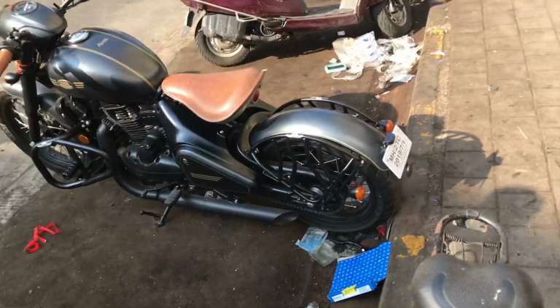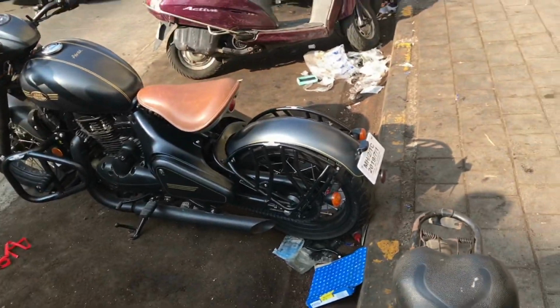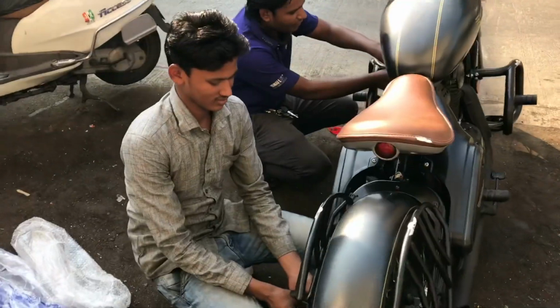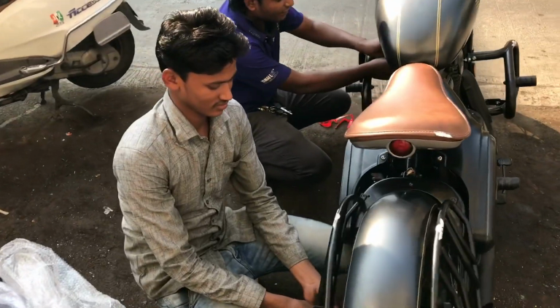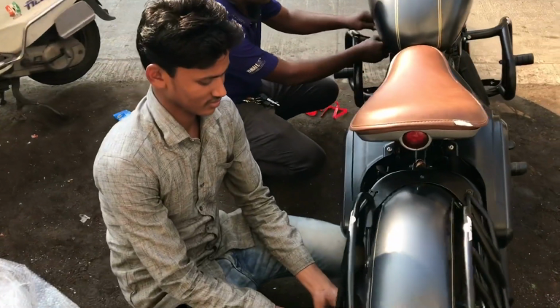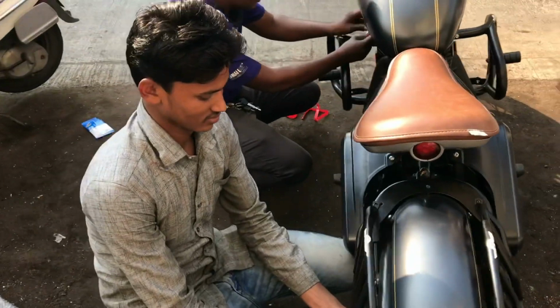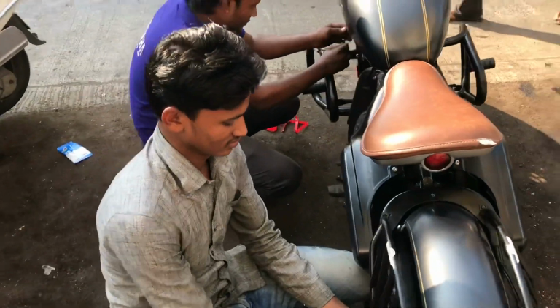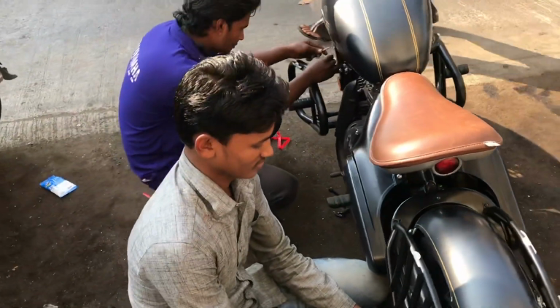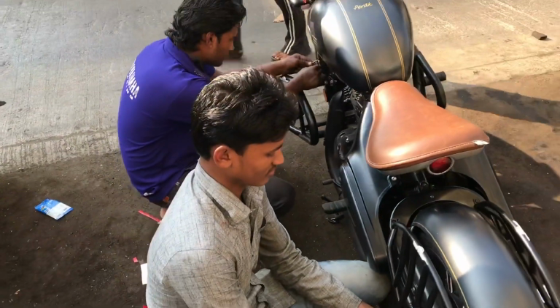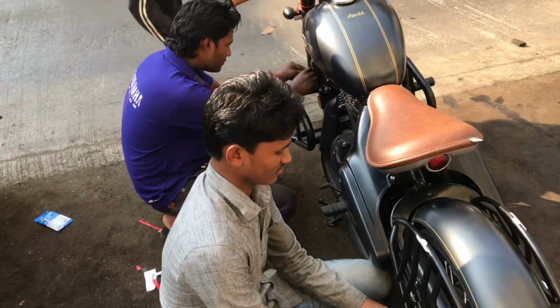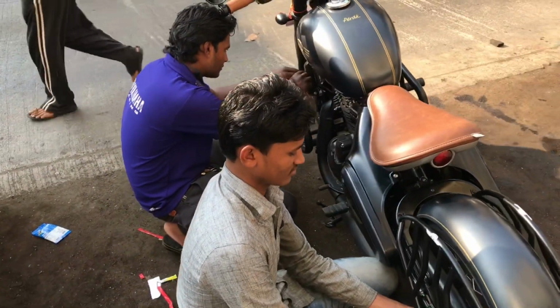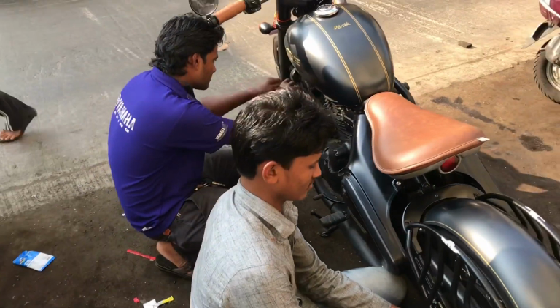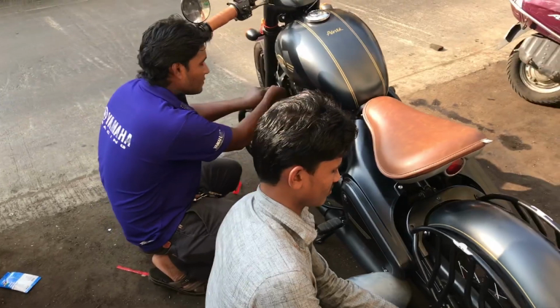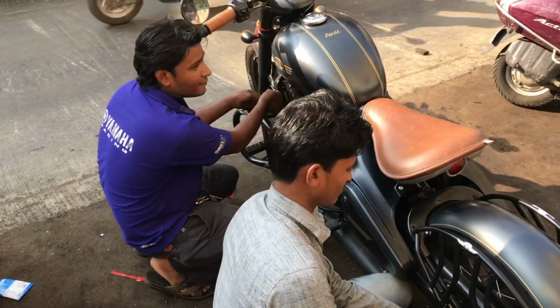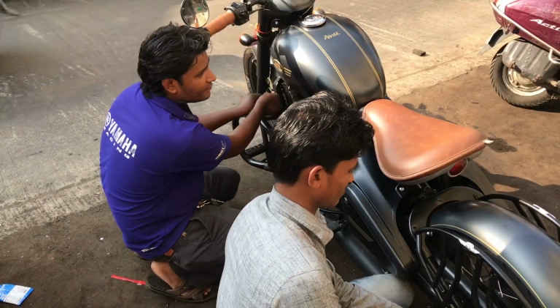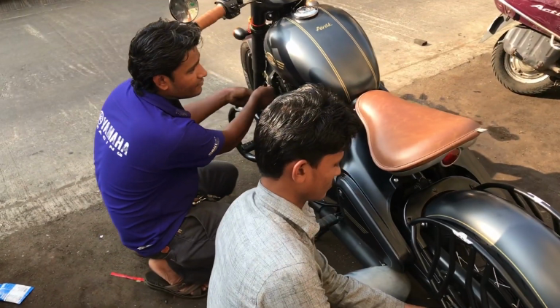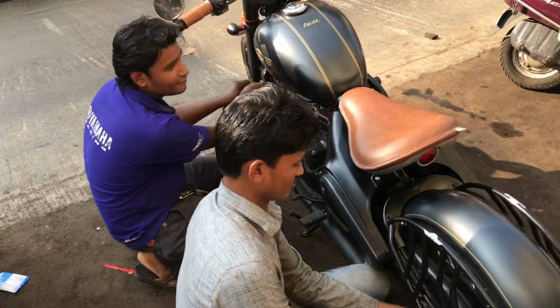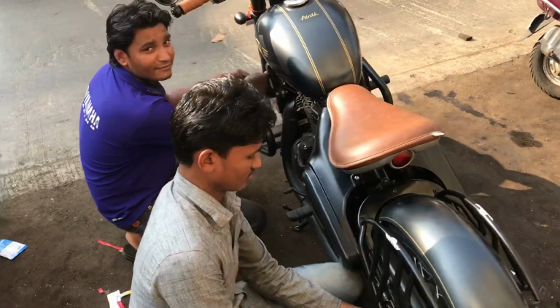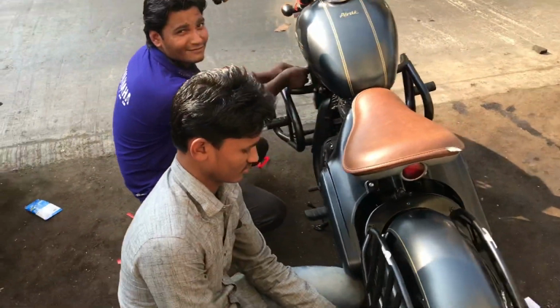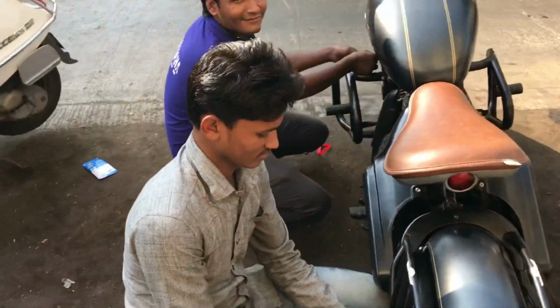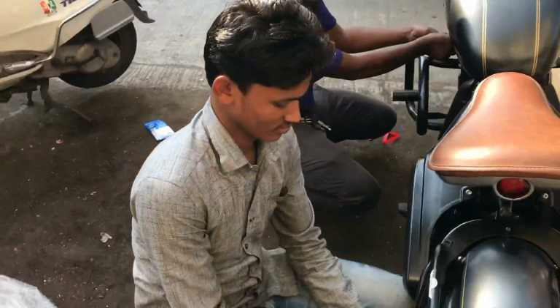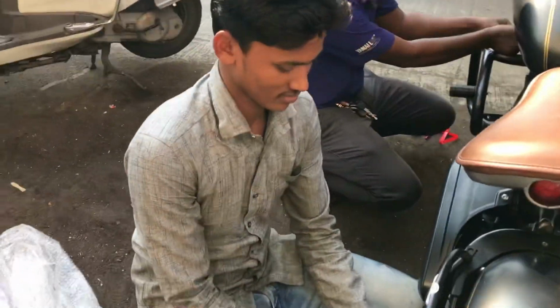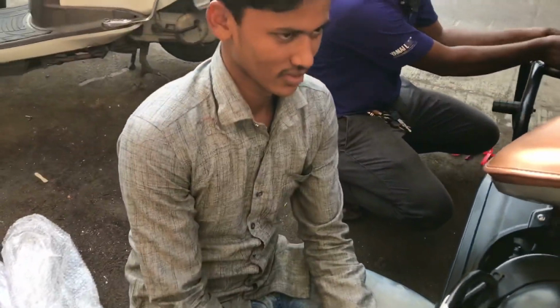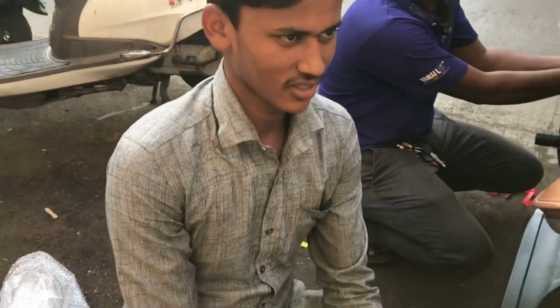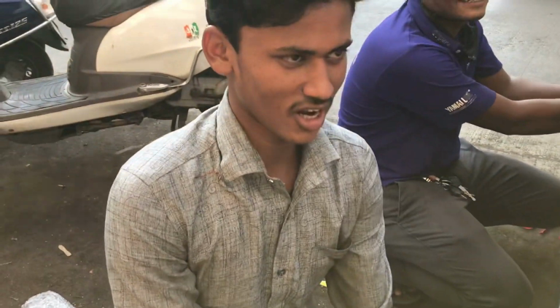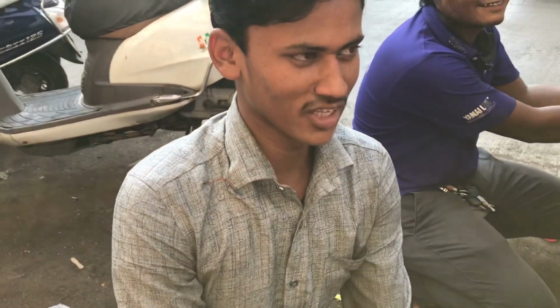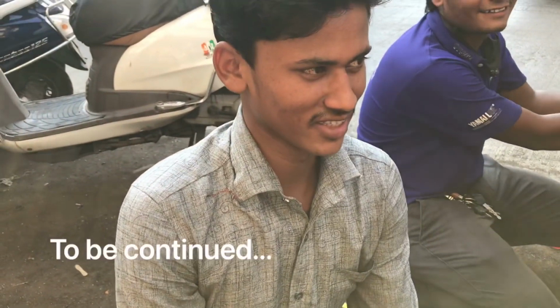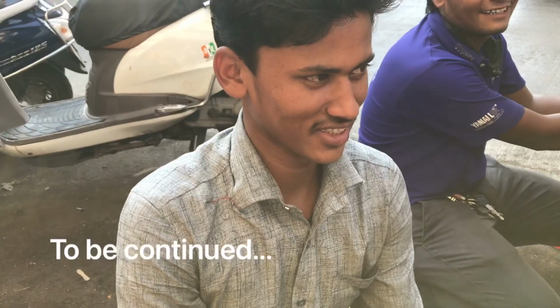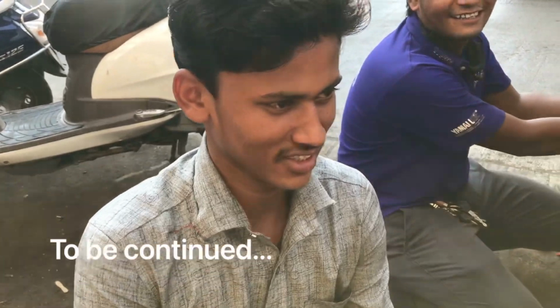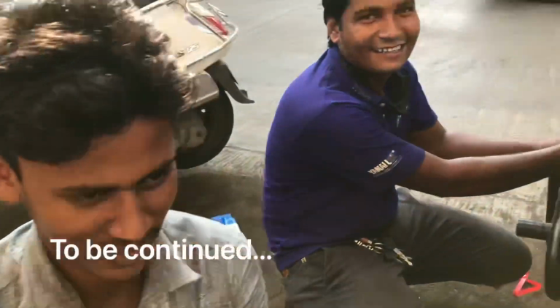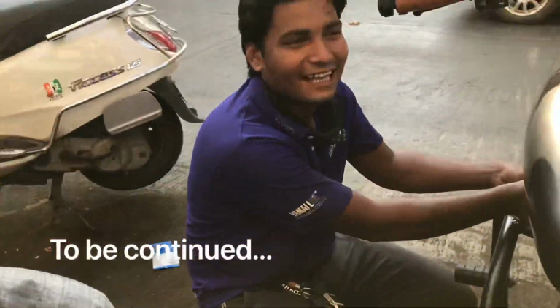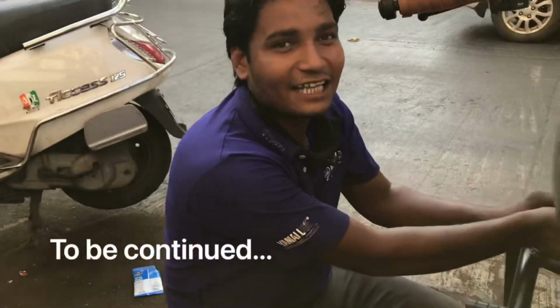My brothers and sisters, the fitment has been completed here and it looks very good. The names are Islamuddin and Ajam.